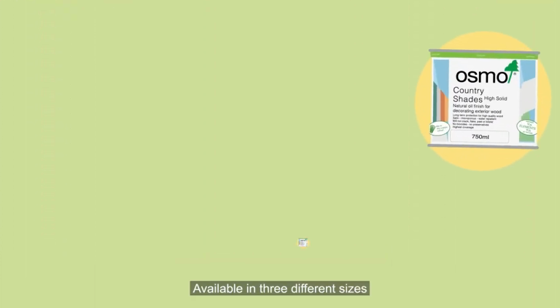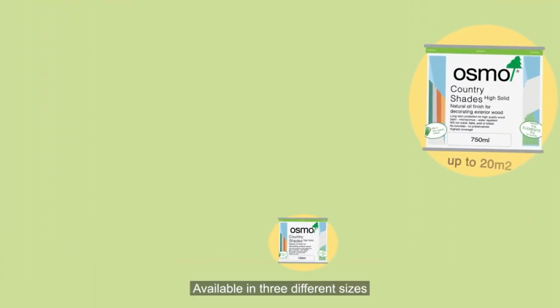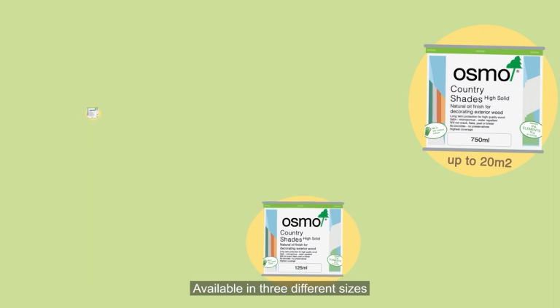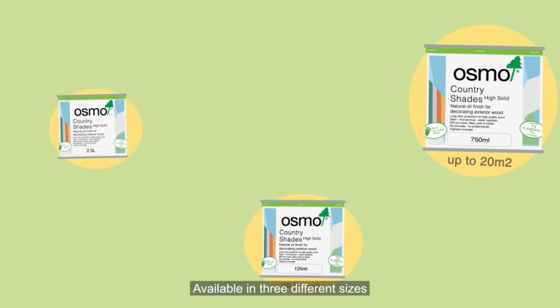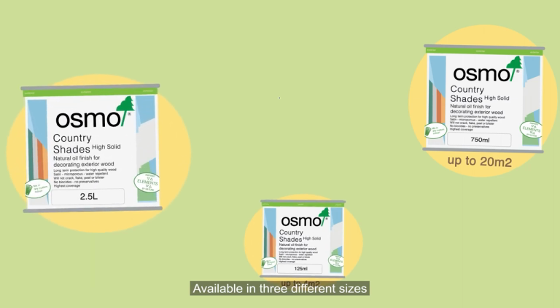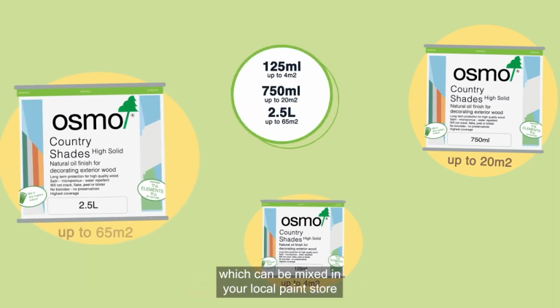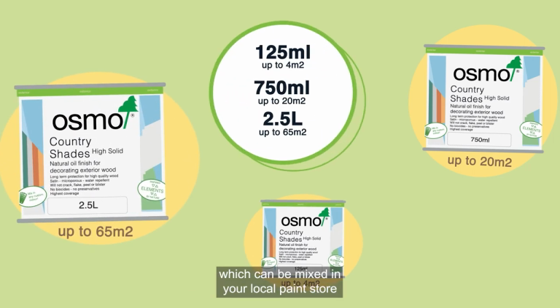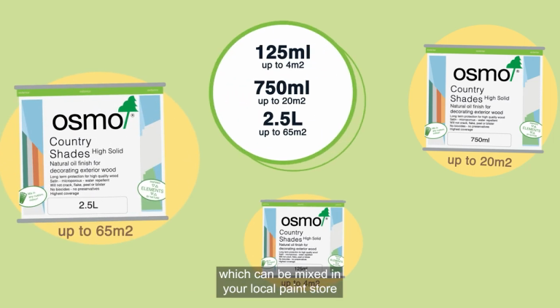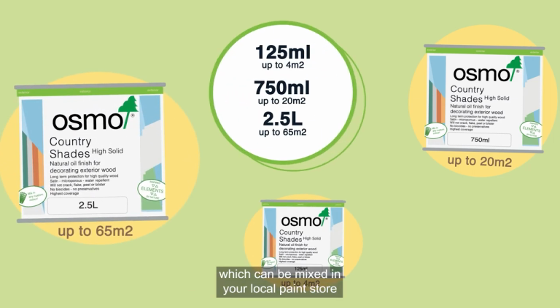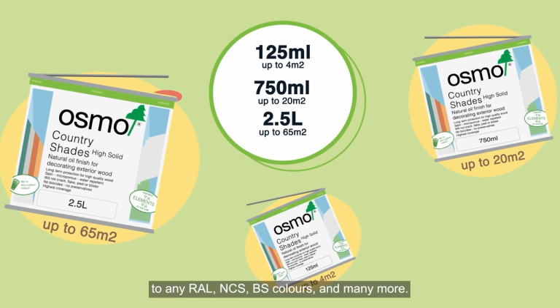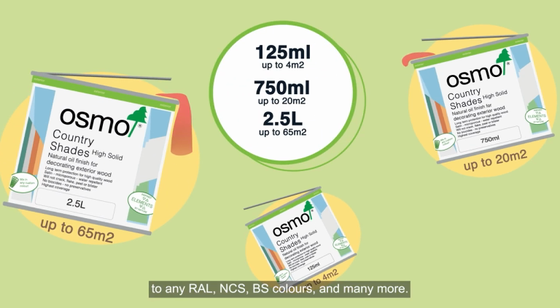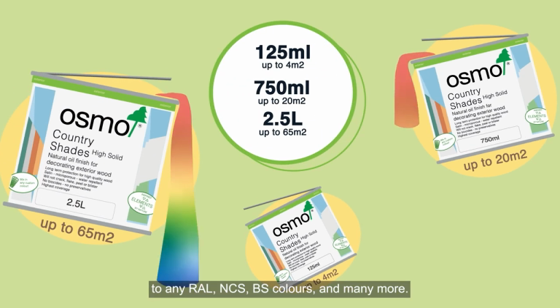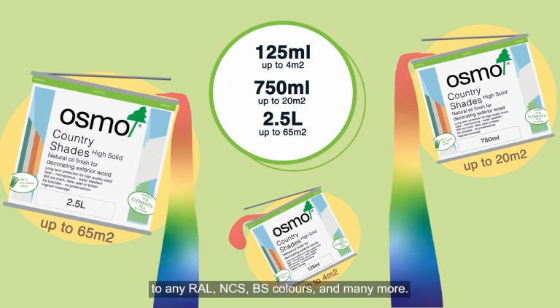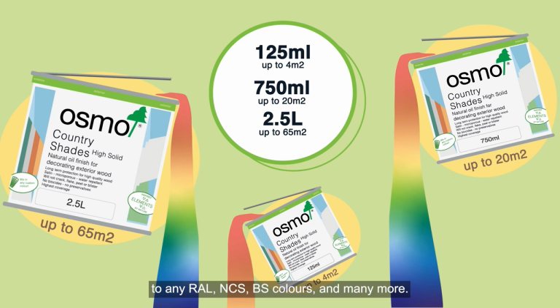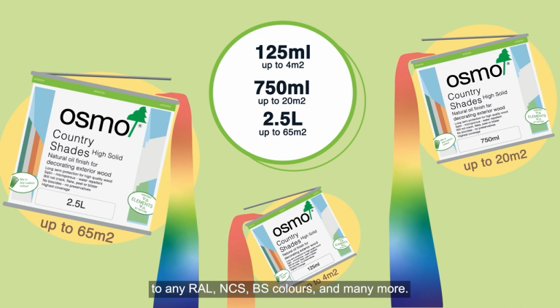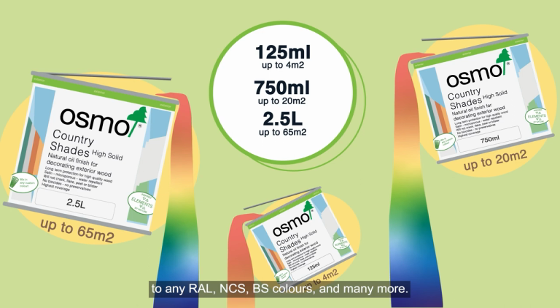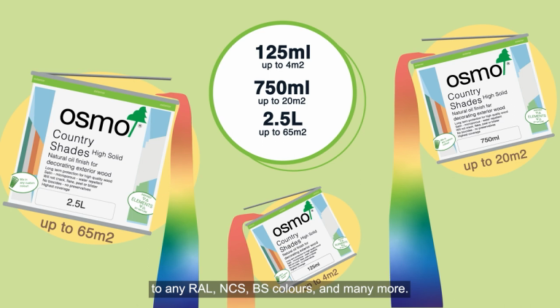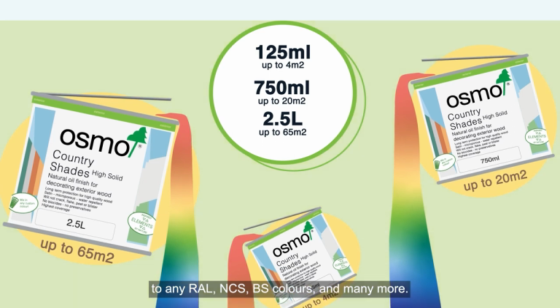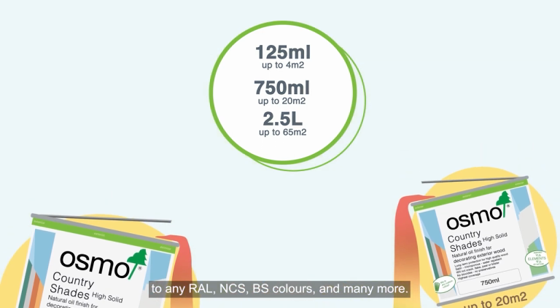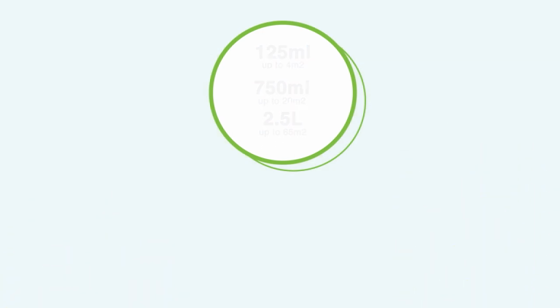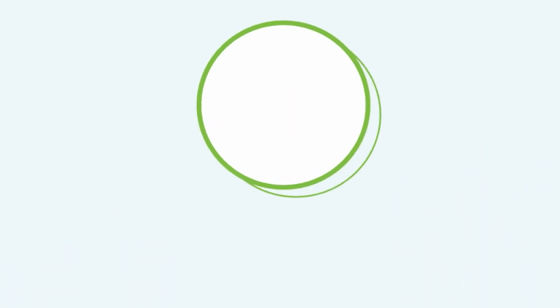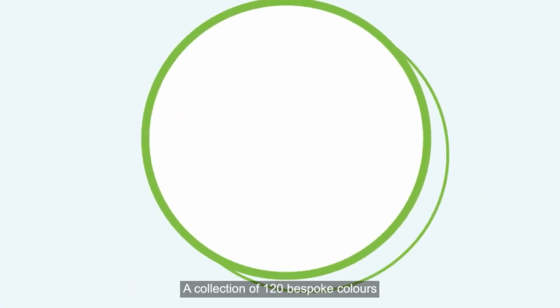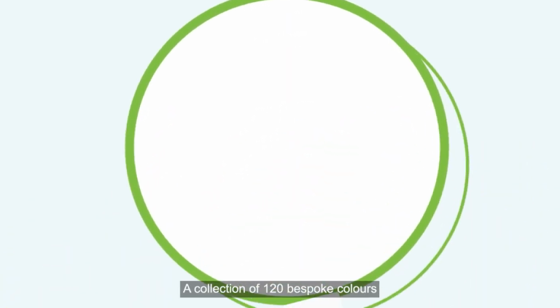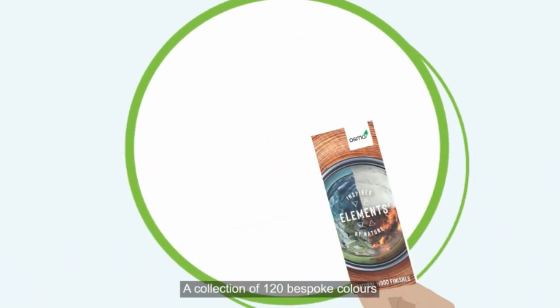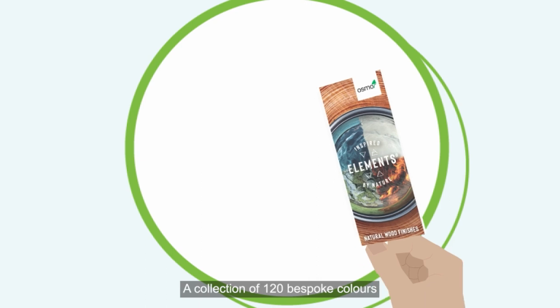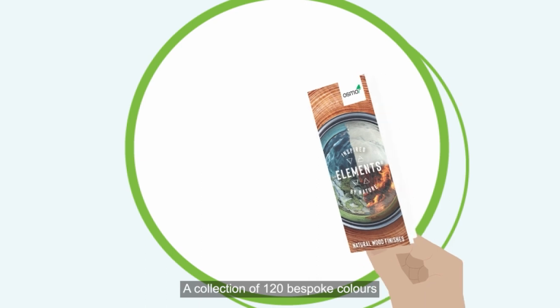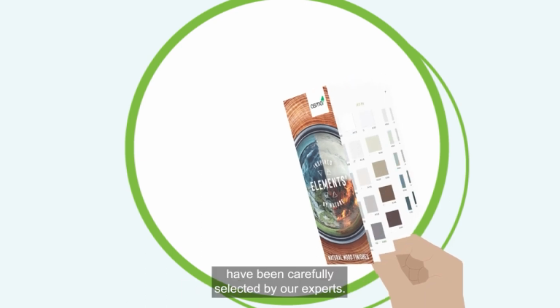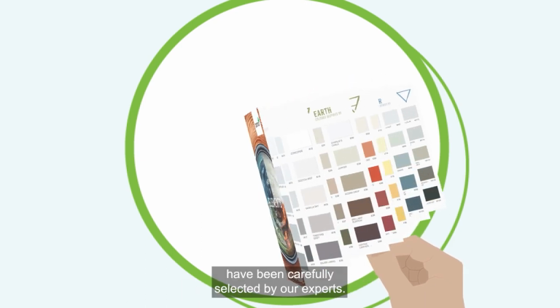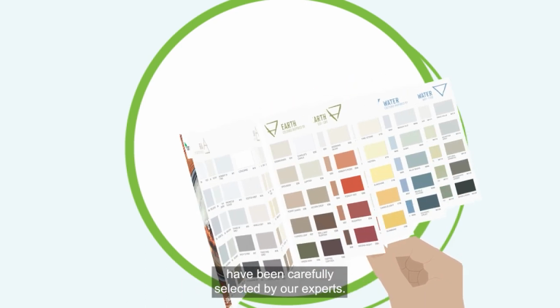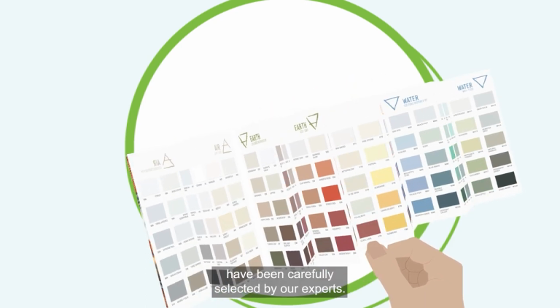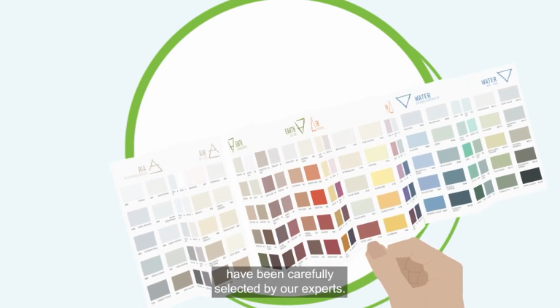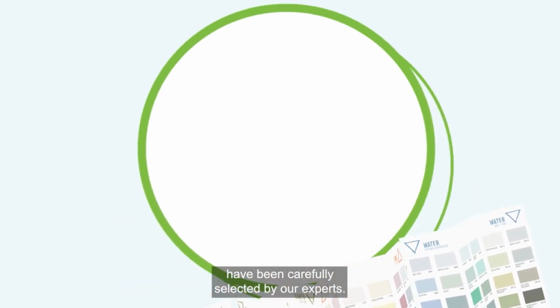Available in three different sizes which can be mixed in your local paint store to any RAL, NCS, BS colours and many more. A collection of 120 bespoke colours have been carefully selected by our experts.